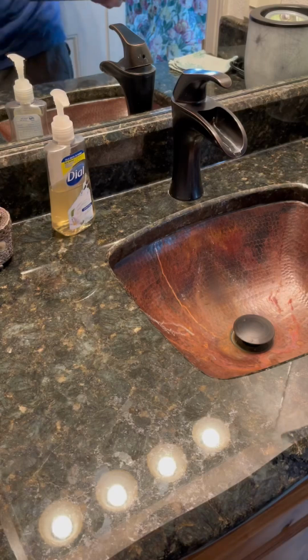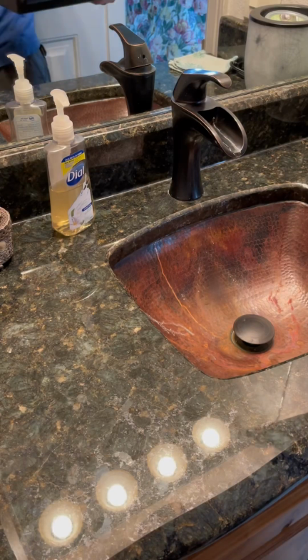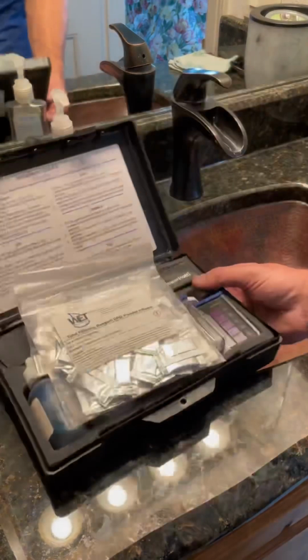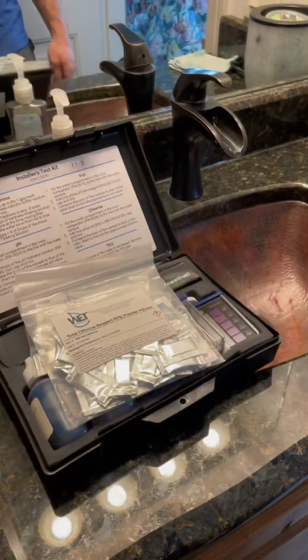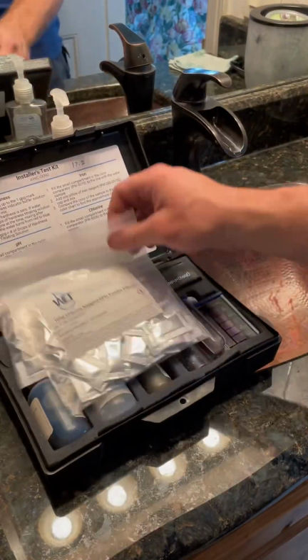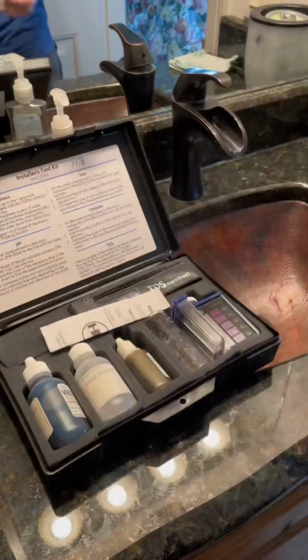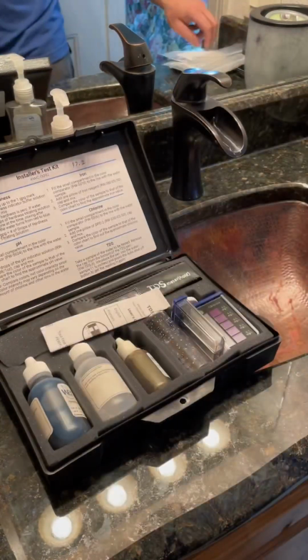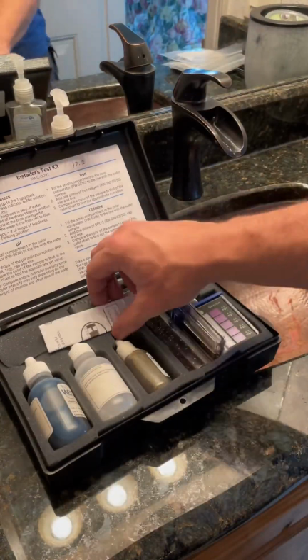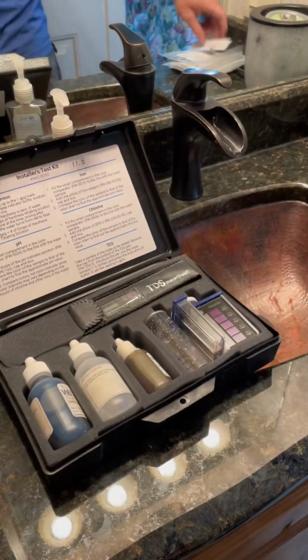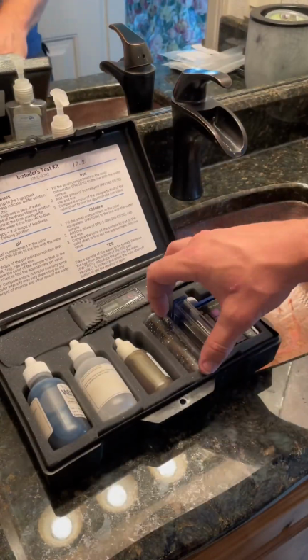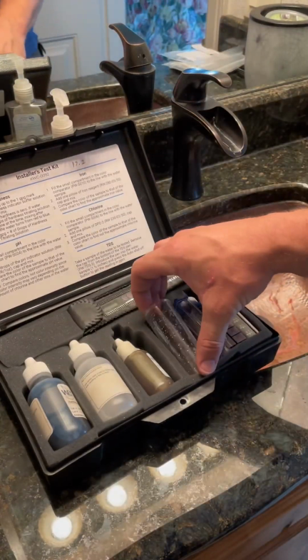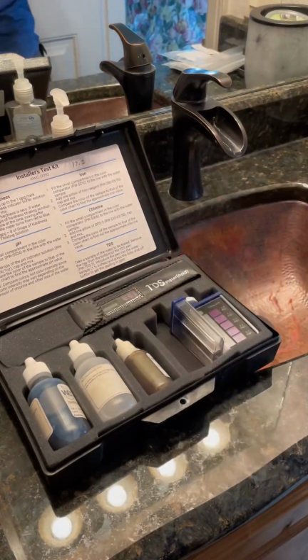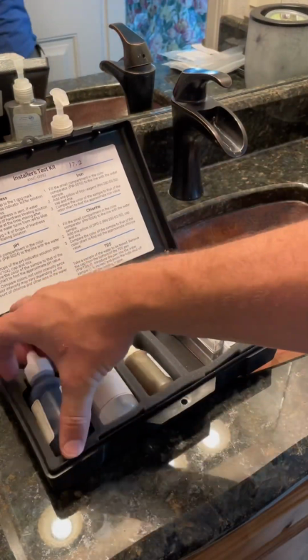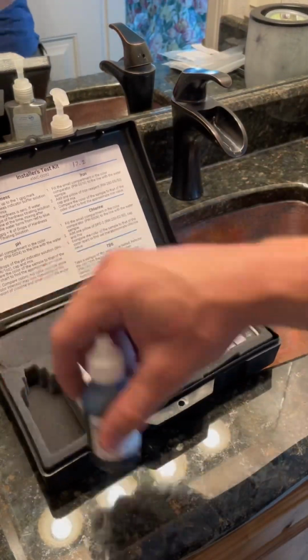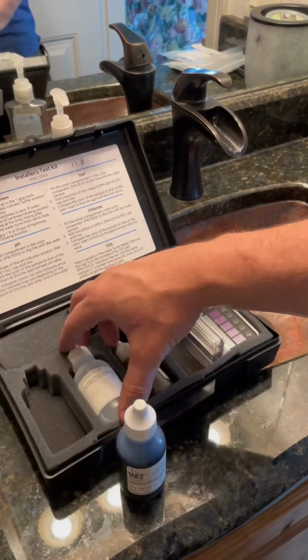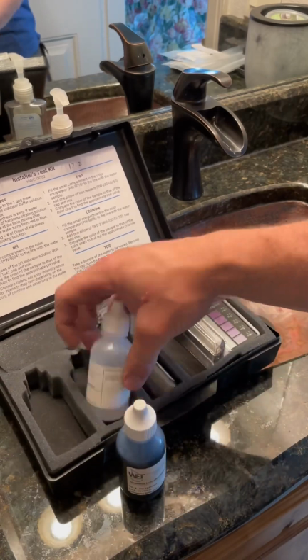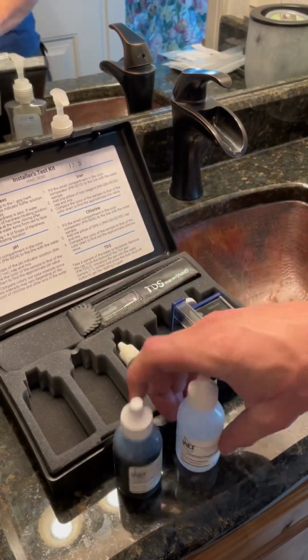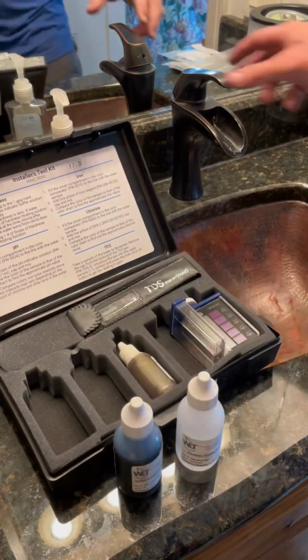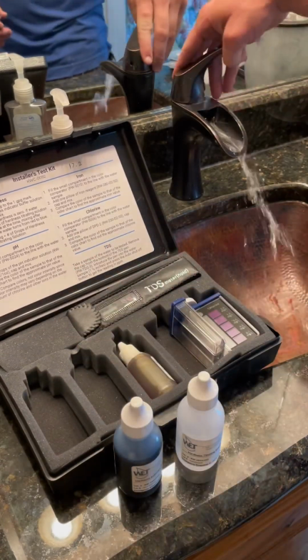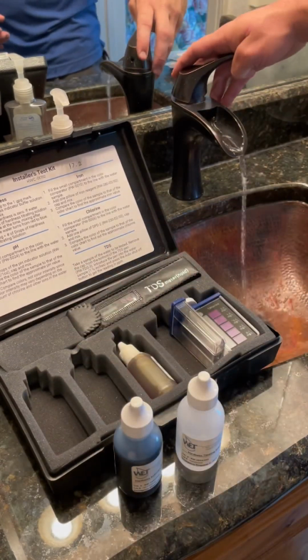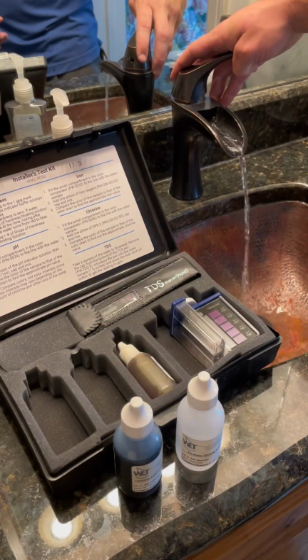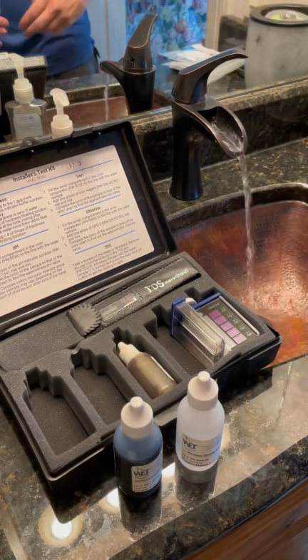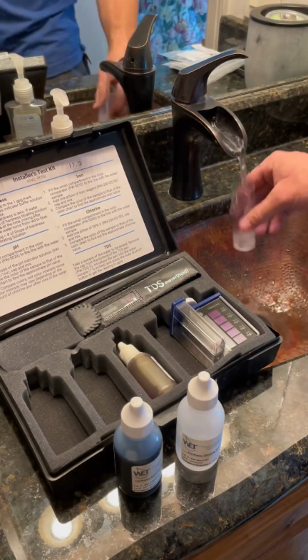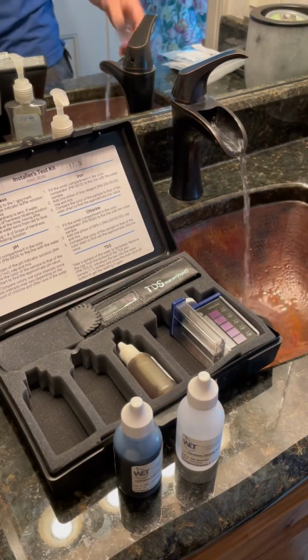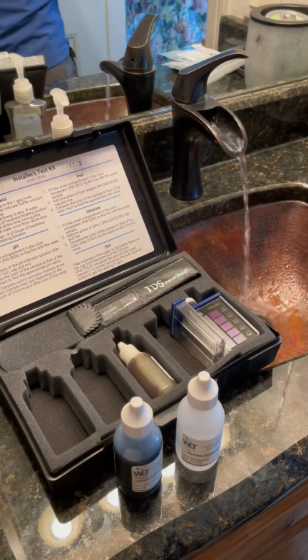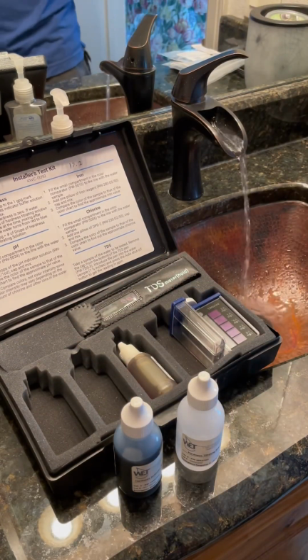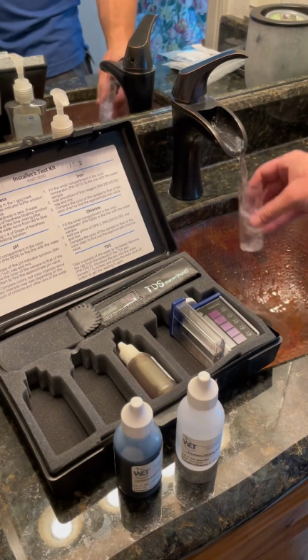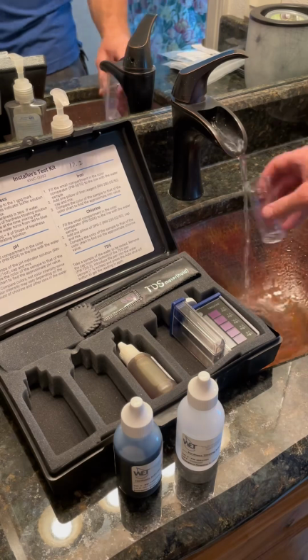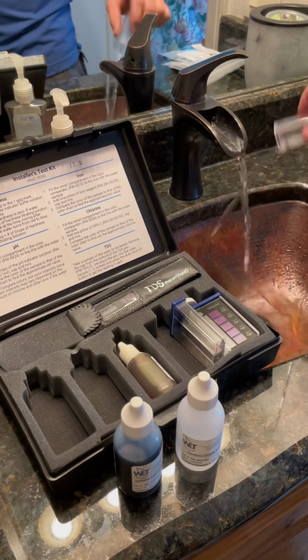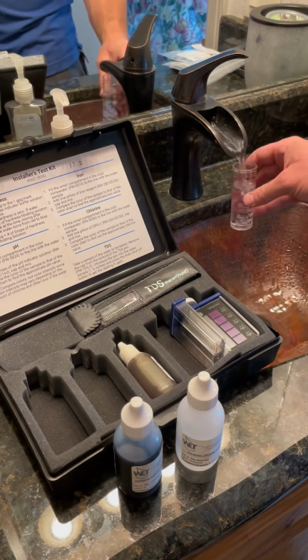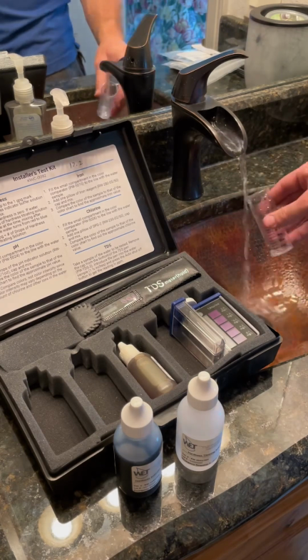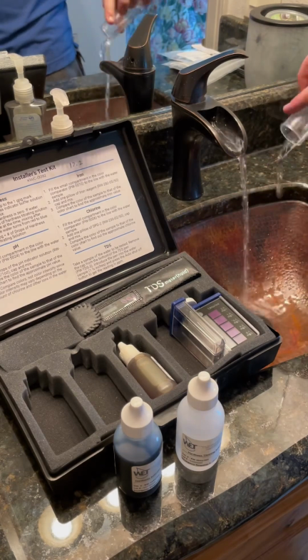Today we're going to be testing the water hardness at a customer's home before we install a water softener. Water hardness refers to the amount of calcium and magnesium in the water. The more of these minerals you have in the water, the harder the water is.